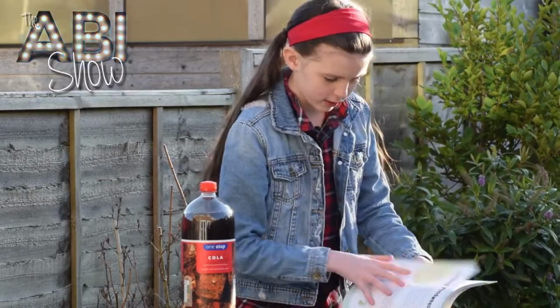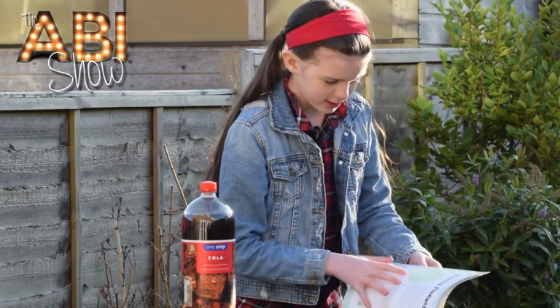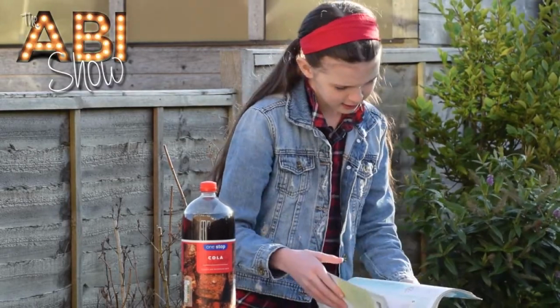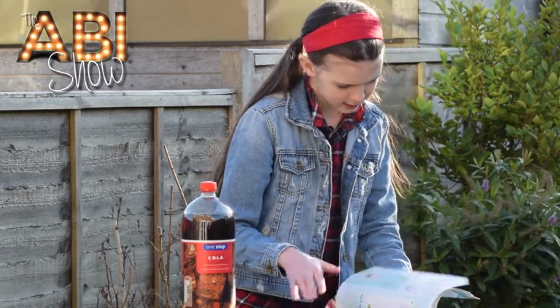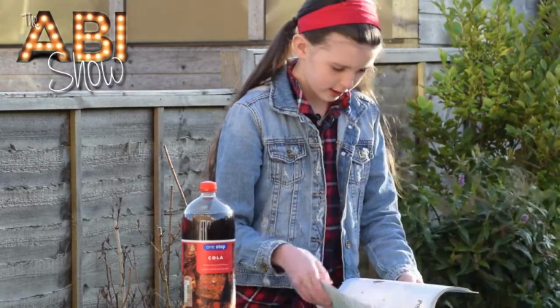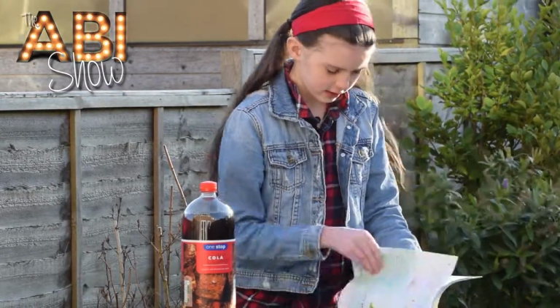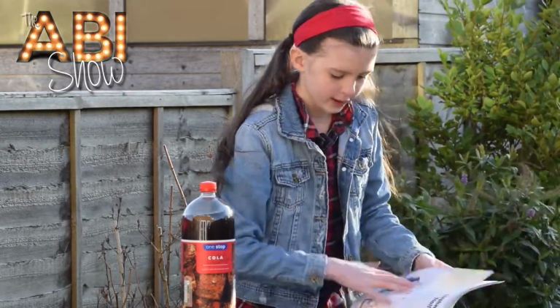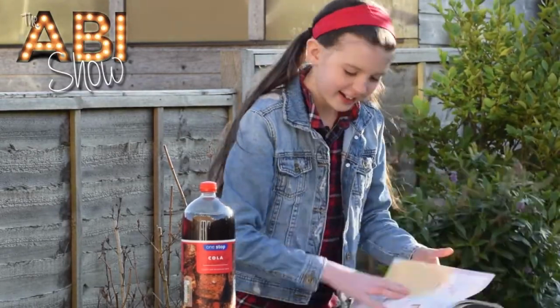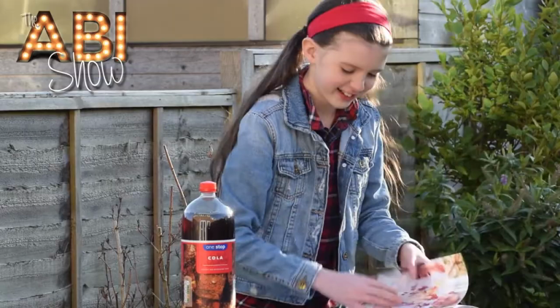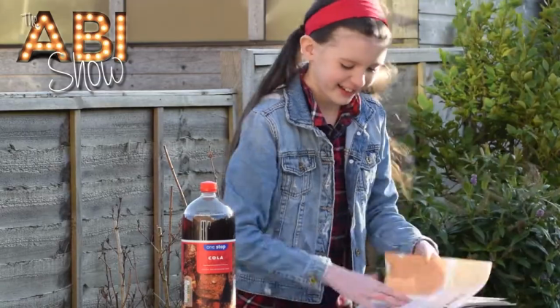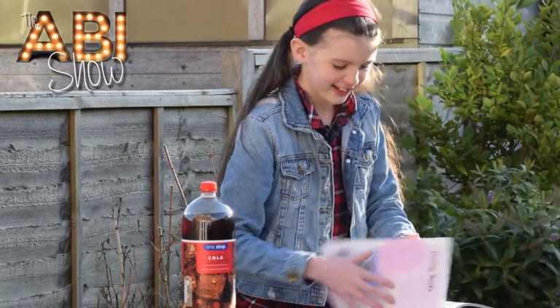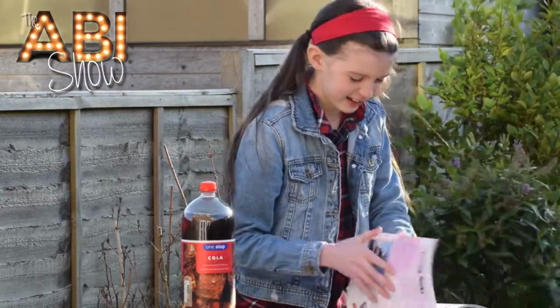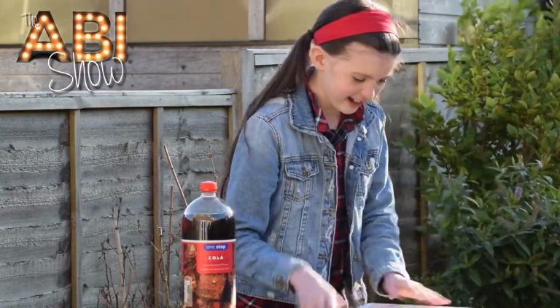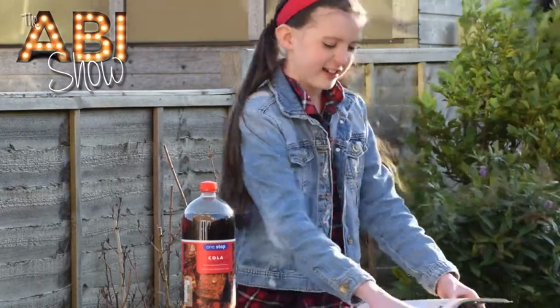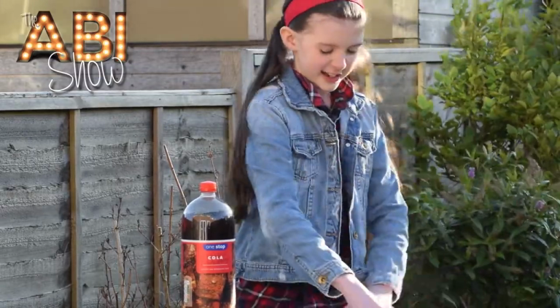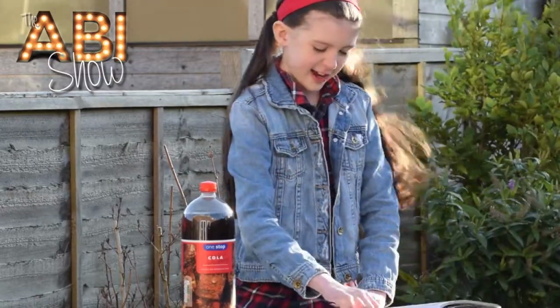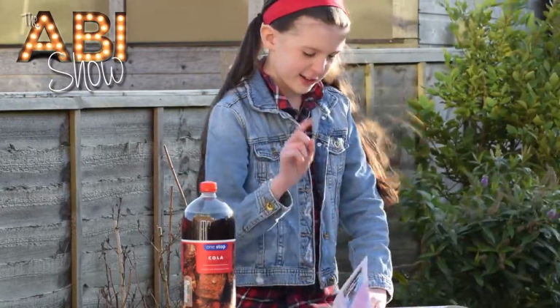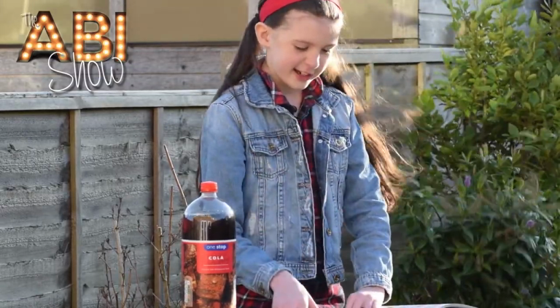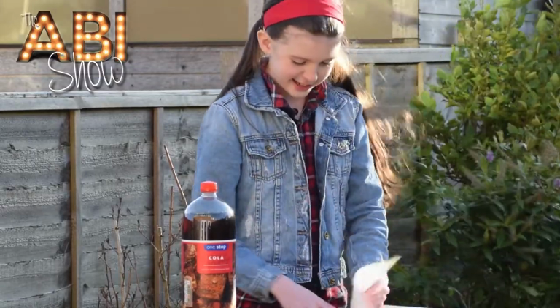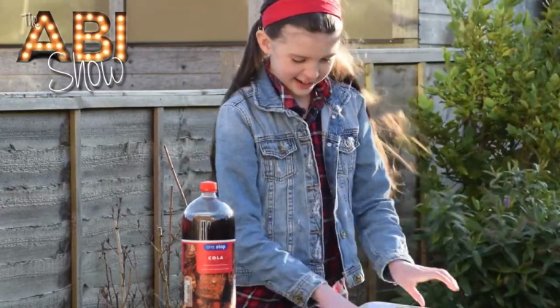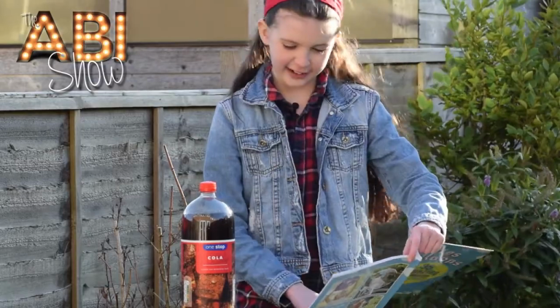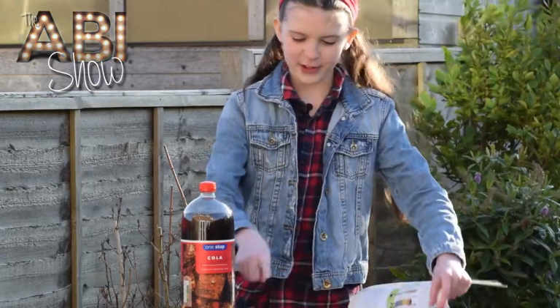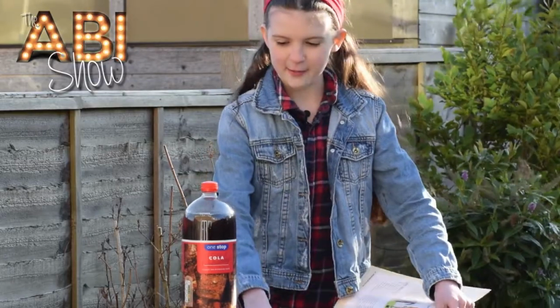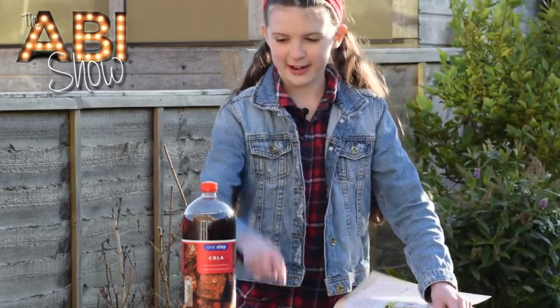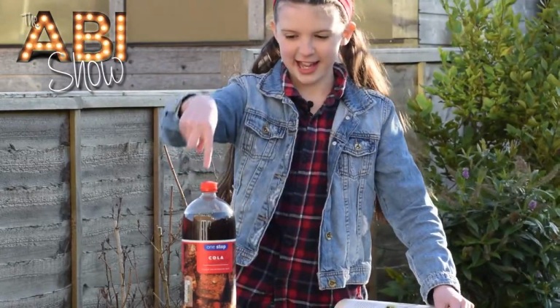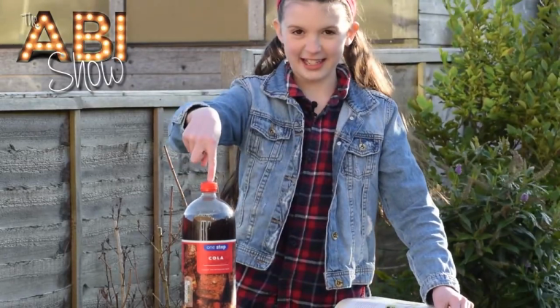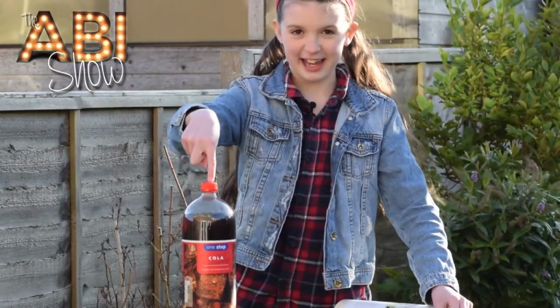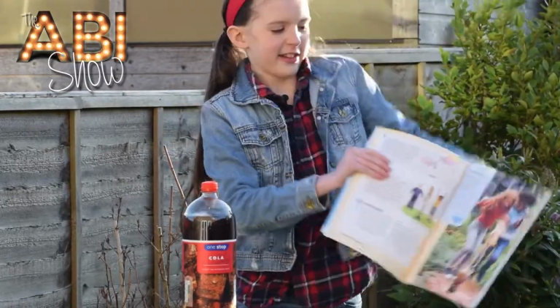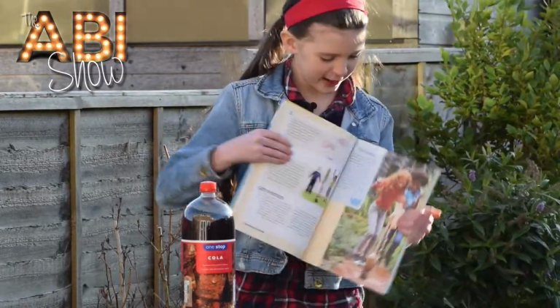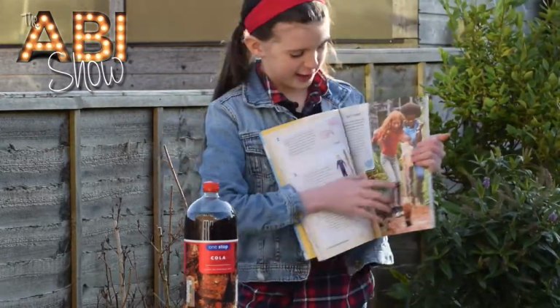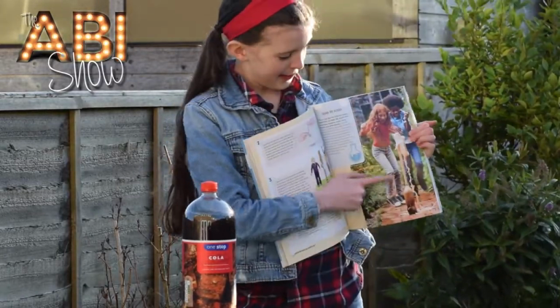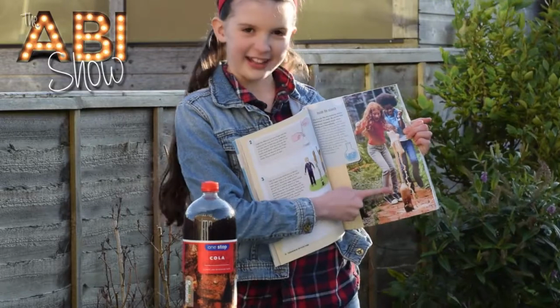Where is it? Here it is - the soda geezer. I'm going to be dropping some Mentos into here to make it fizz up like that.